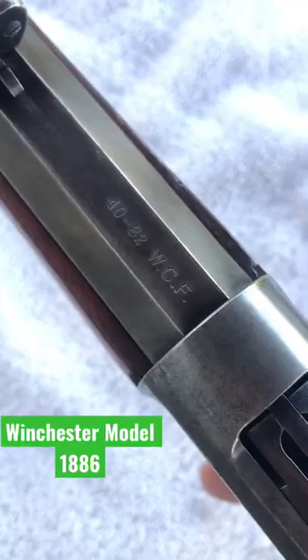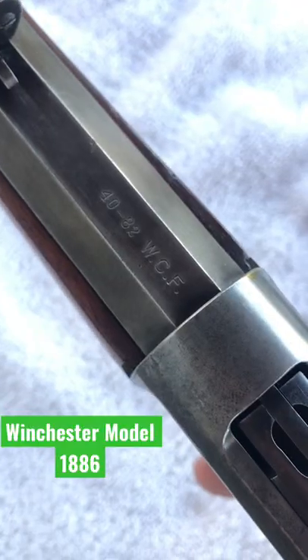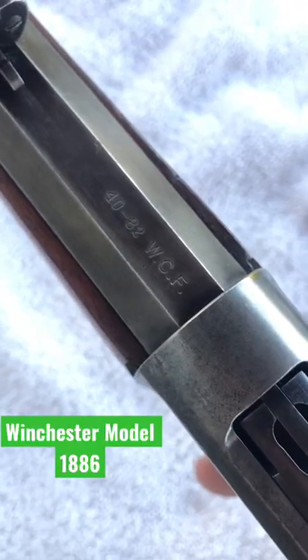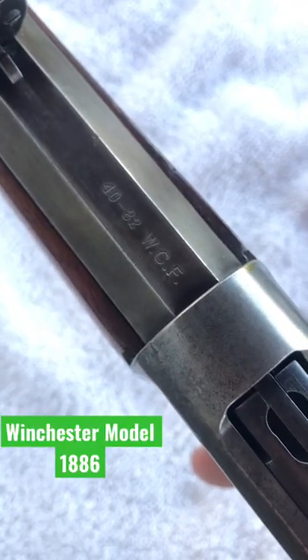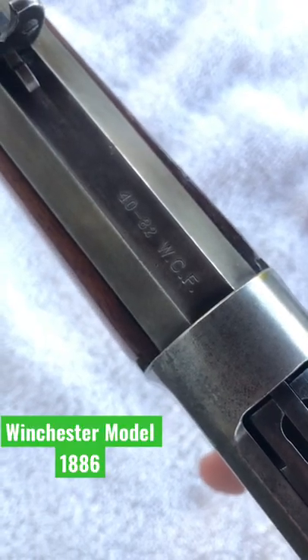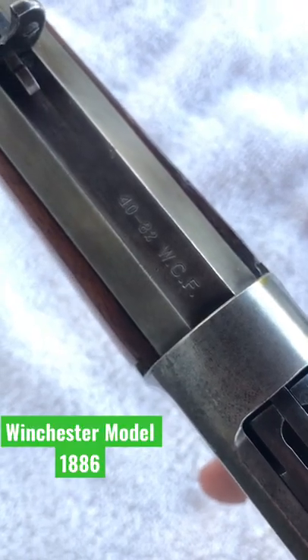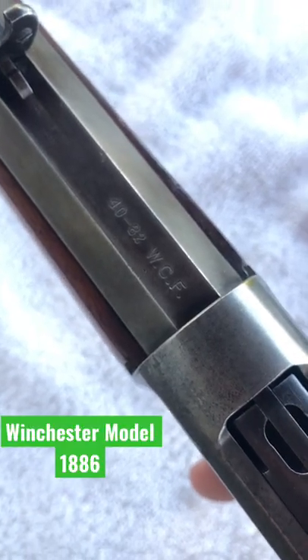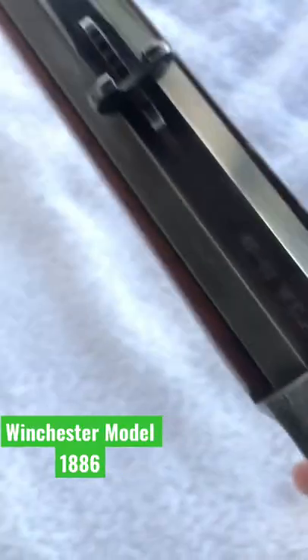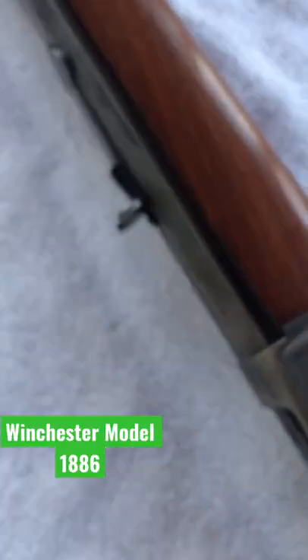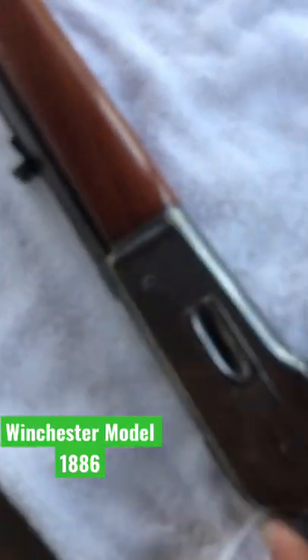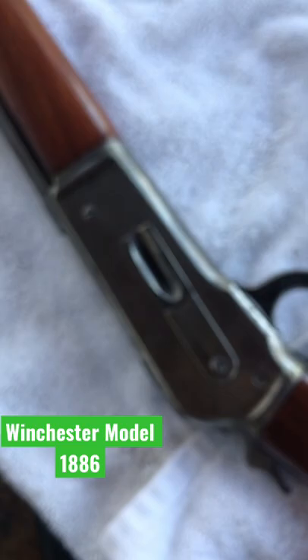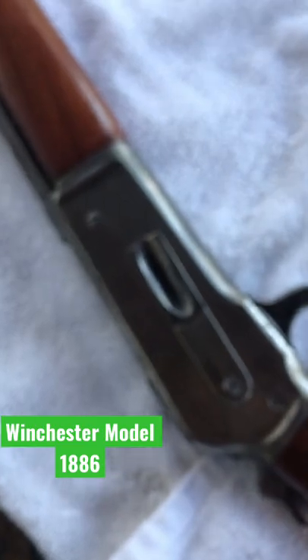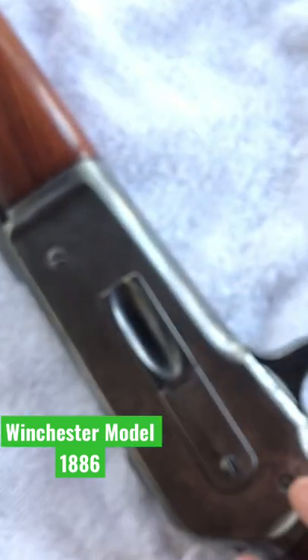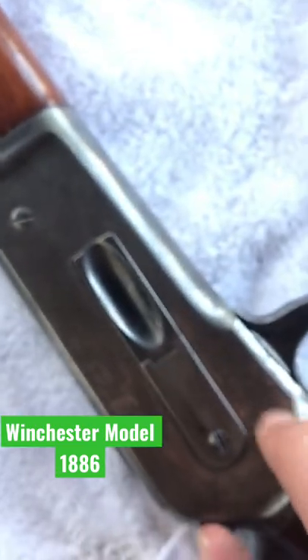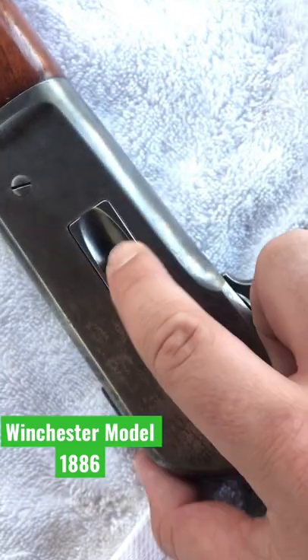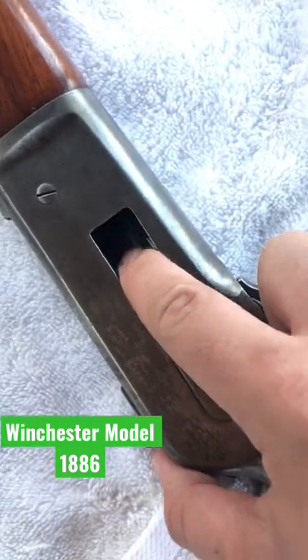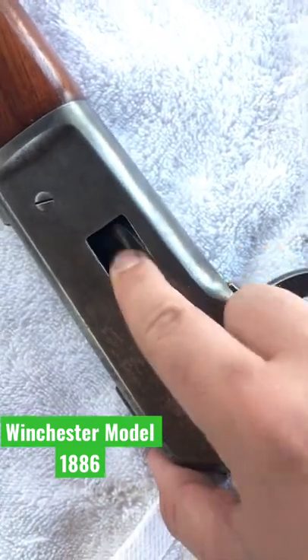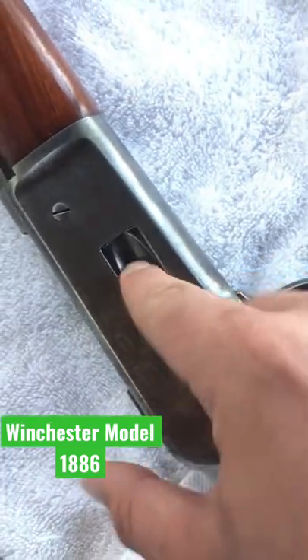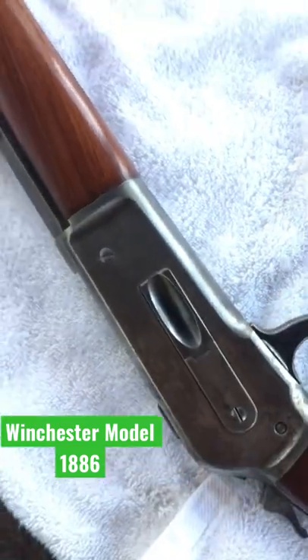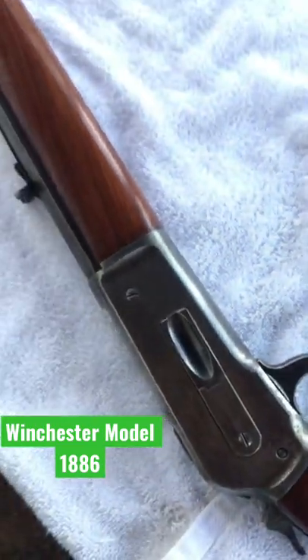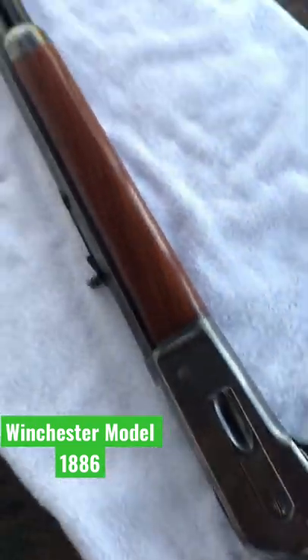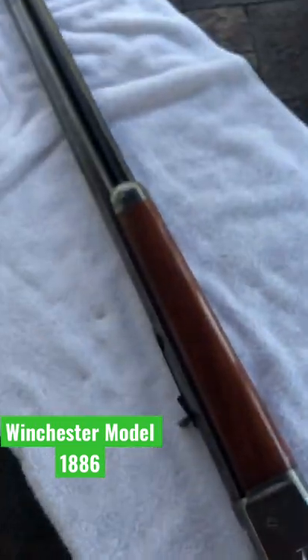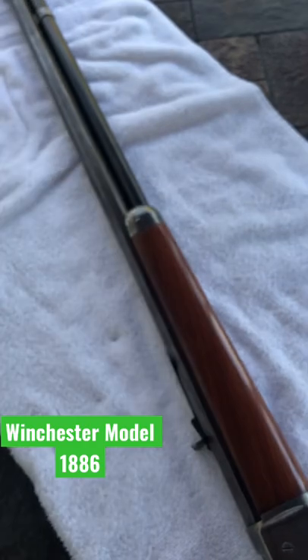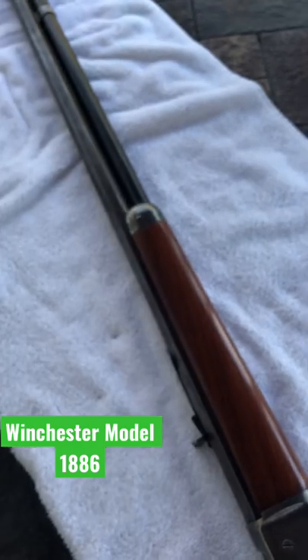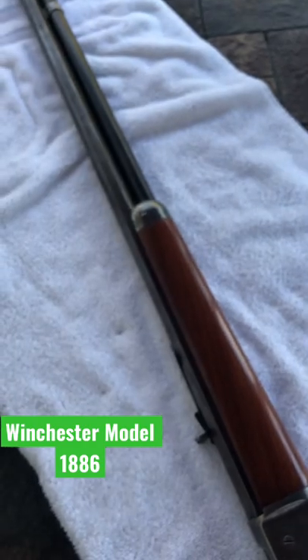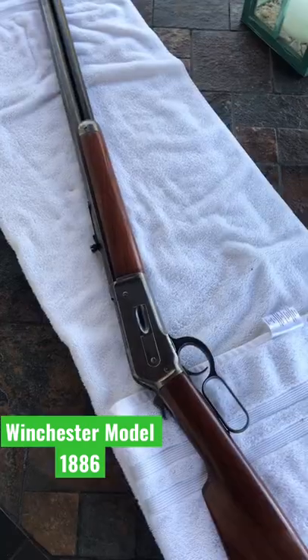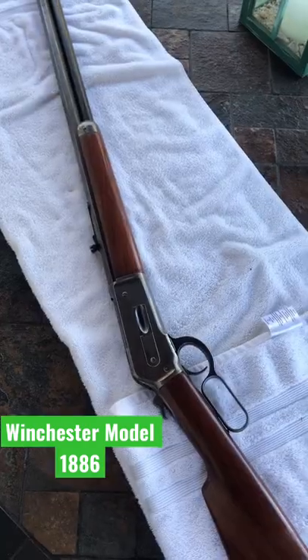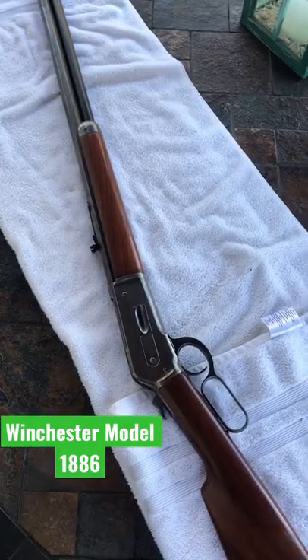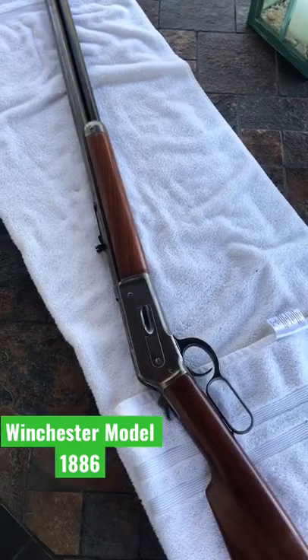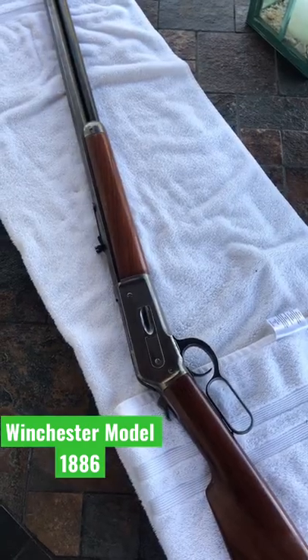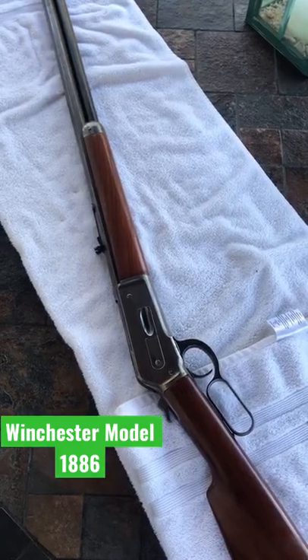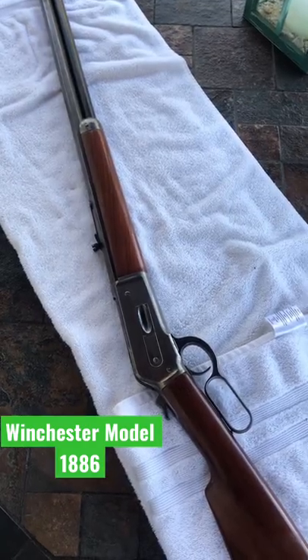This particular model is chambered in .4082 WCF. That is a black powder cartridge, and it's loaded through the side here, like a lot of lever gats, into a tube magazine.